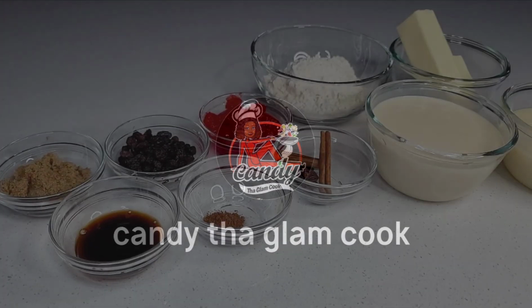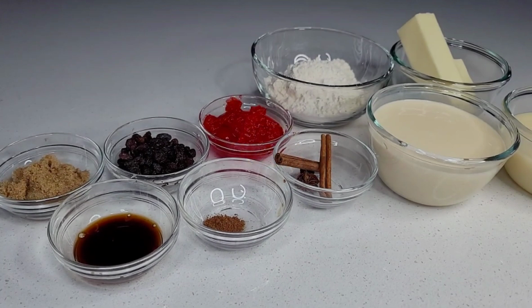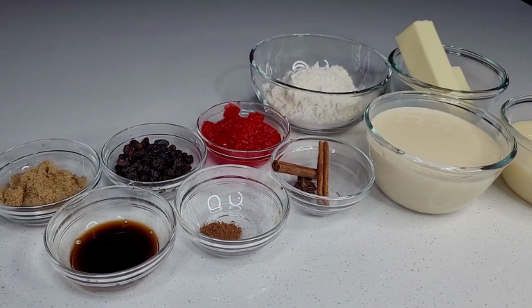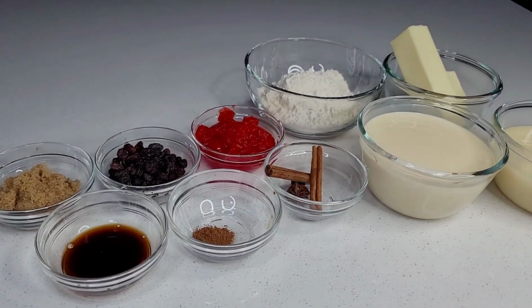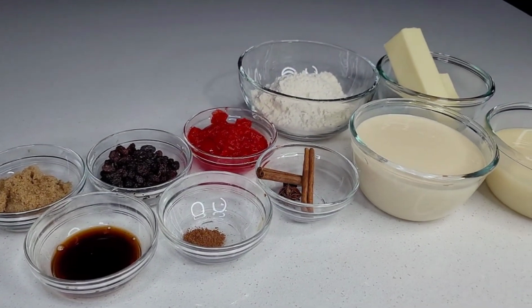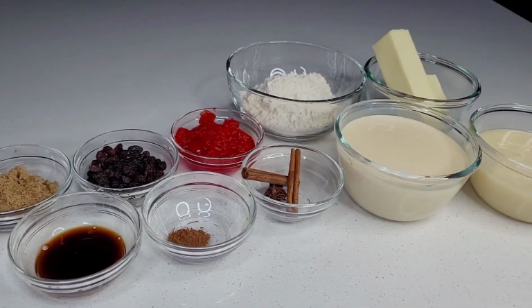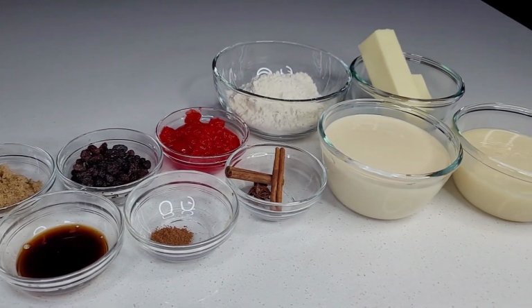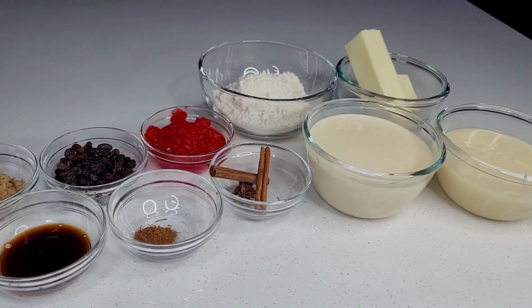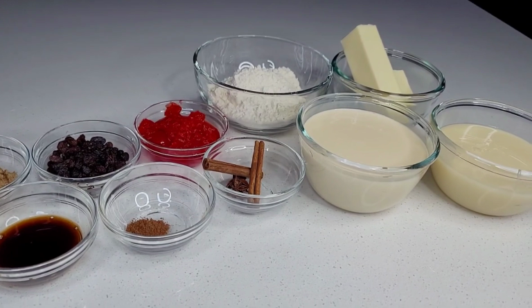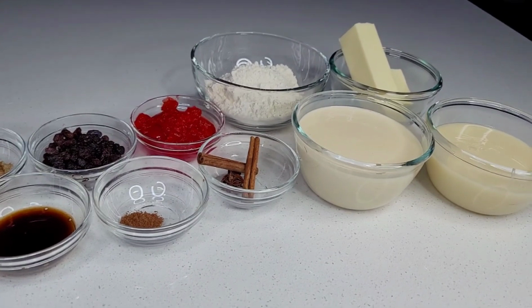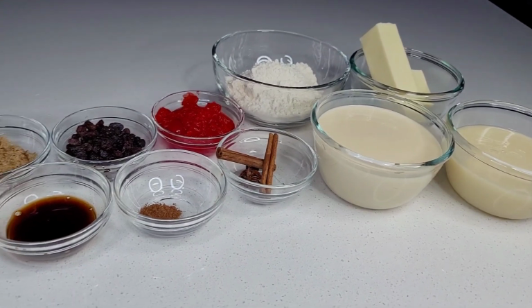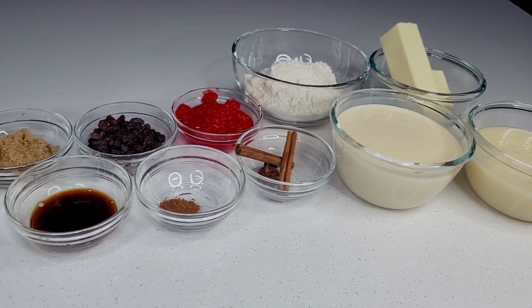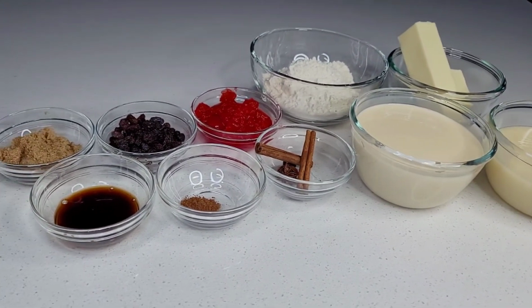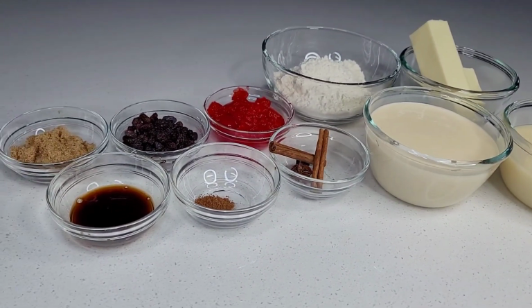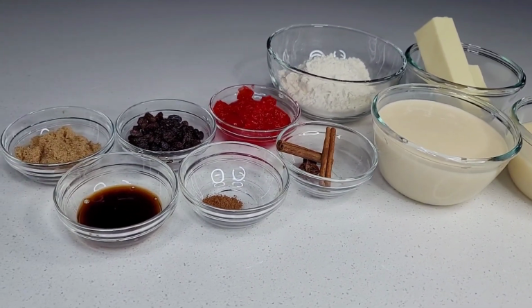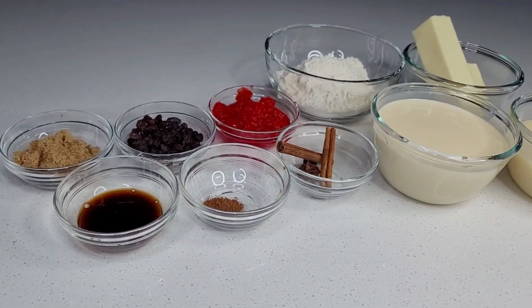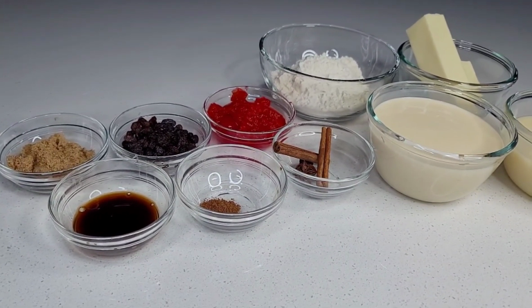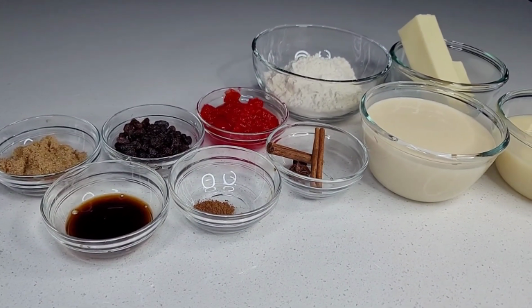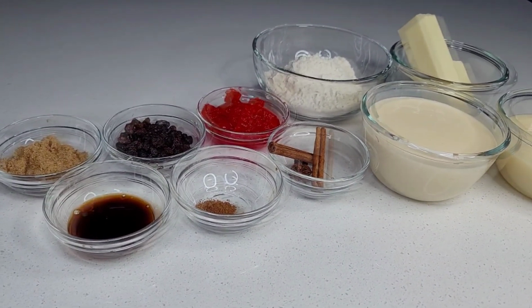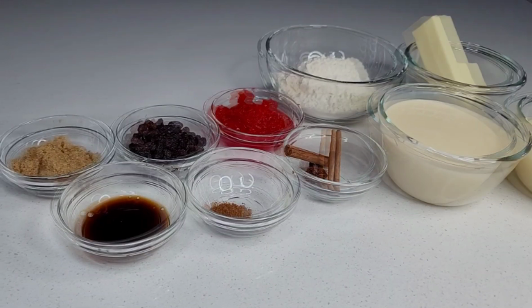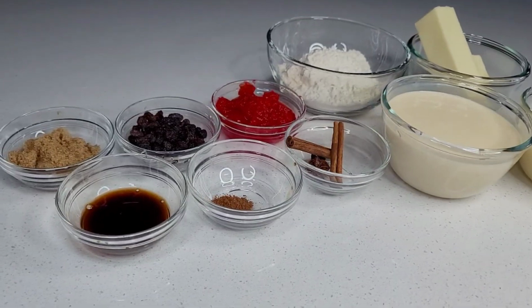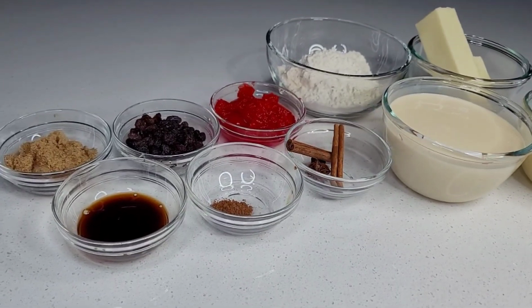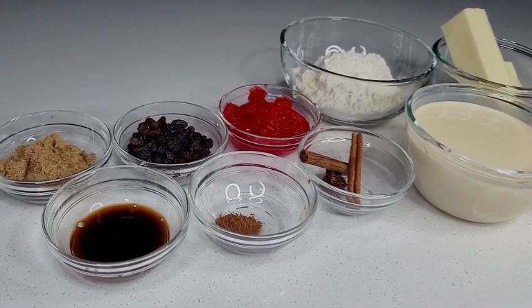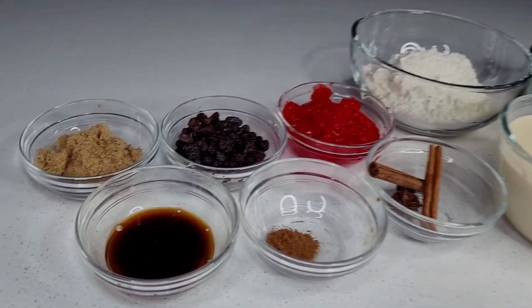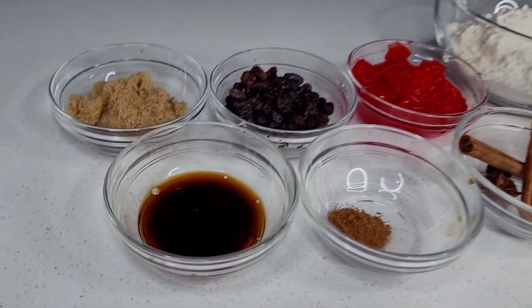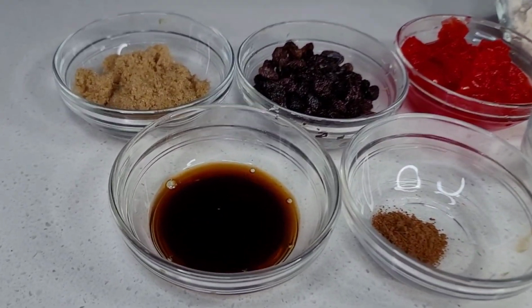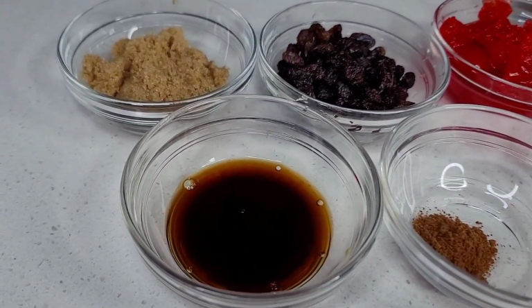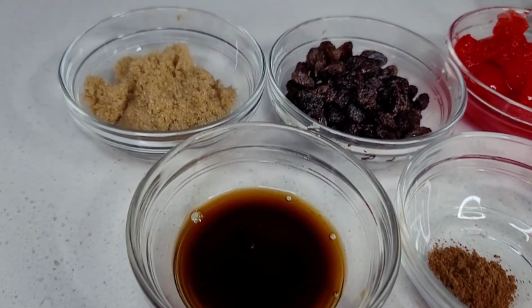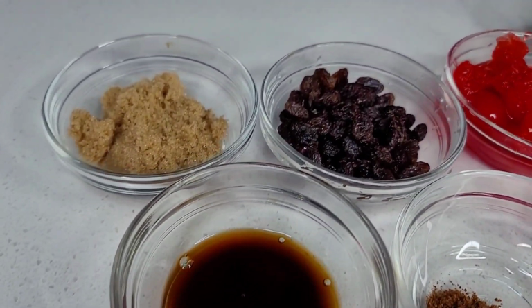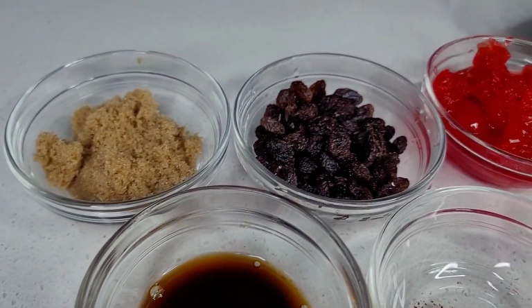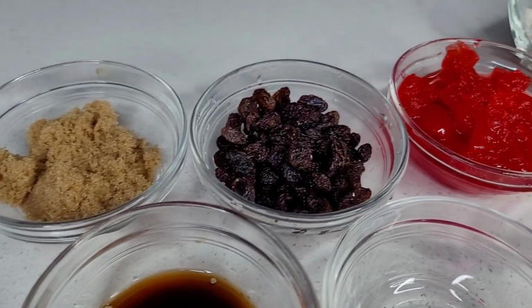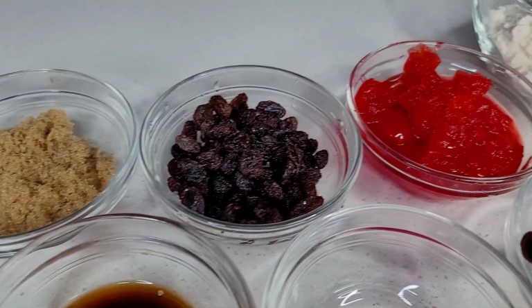Hi guys, welcome back to my channel. Thank you all for stopping by. Today I'm going to show you how I make this delicious Guyanese sweet treat, parsad. Diwali is in a few days and I want to wish all my Hindu brothers and sisters a happy Diwali. So to get started, I have some brown sugar and vanilla.